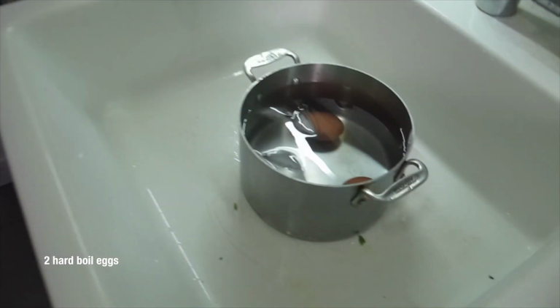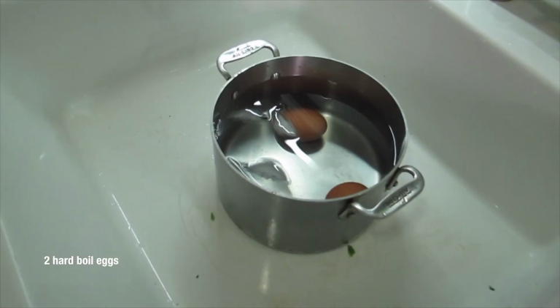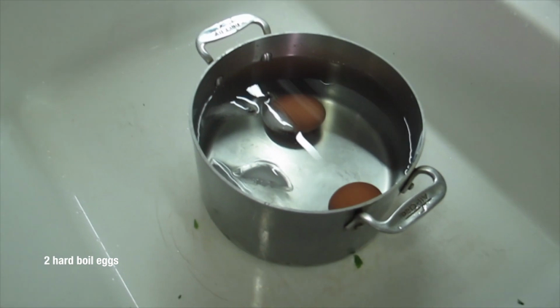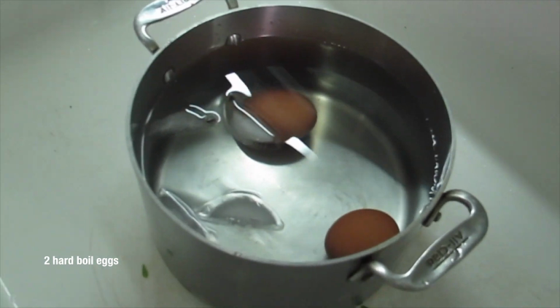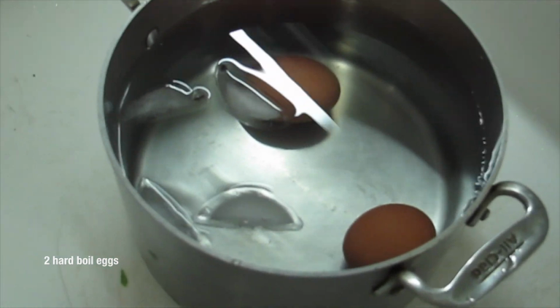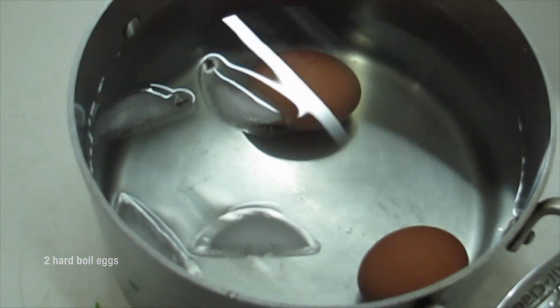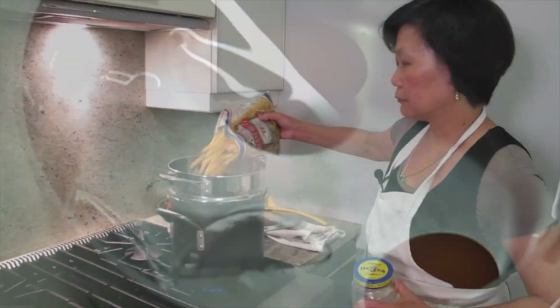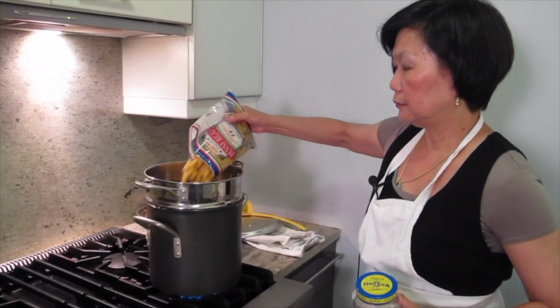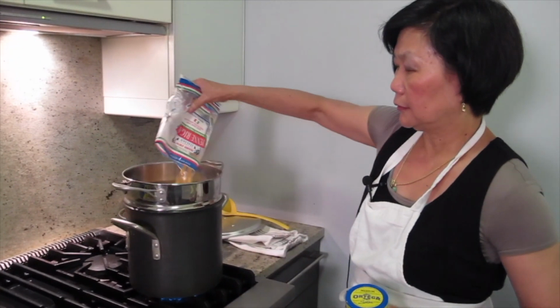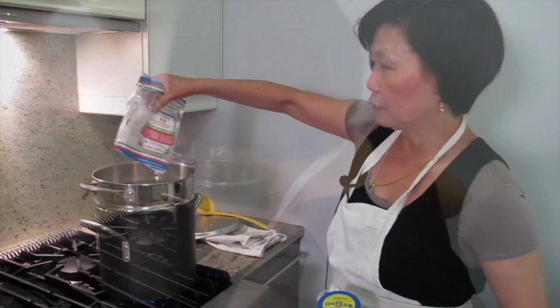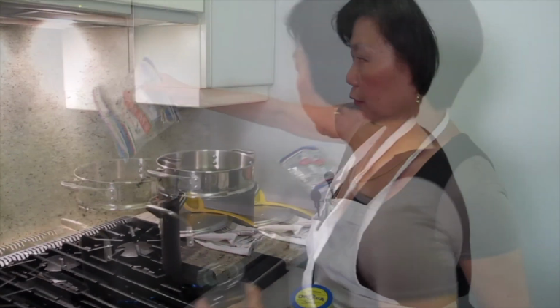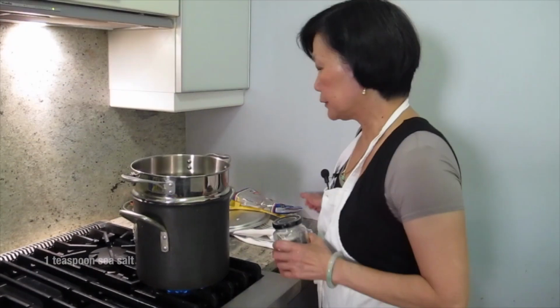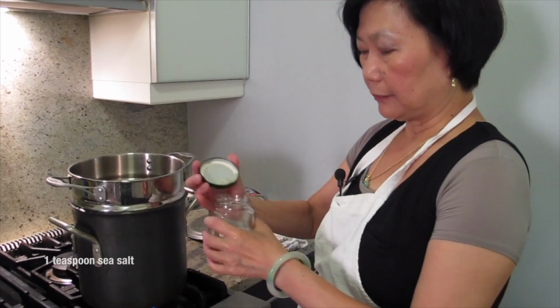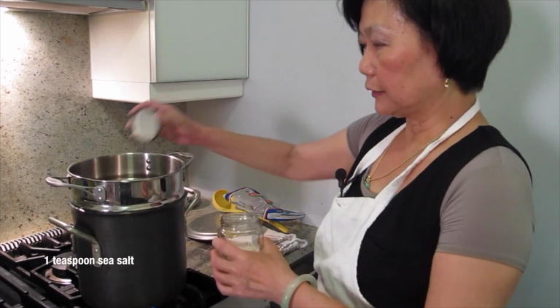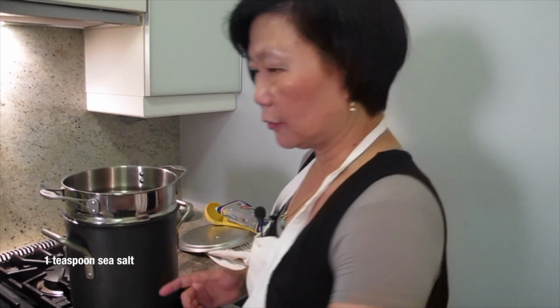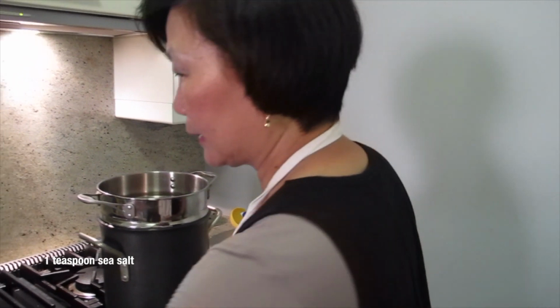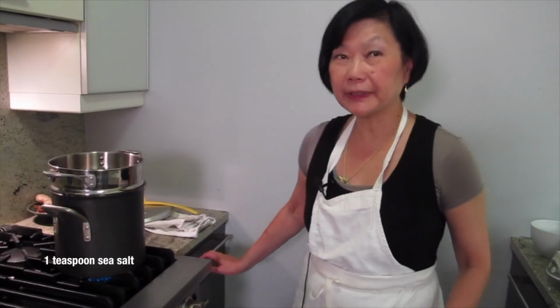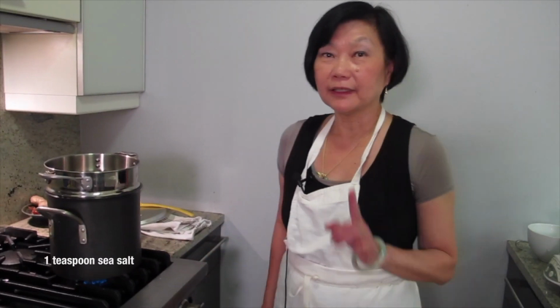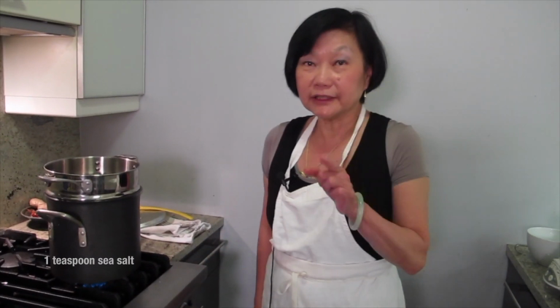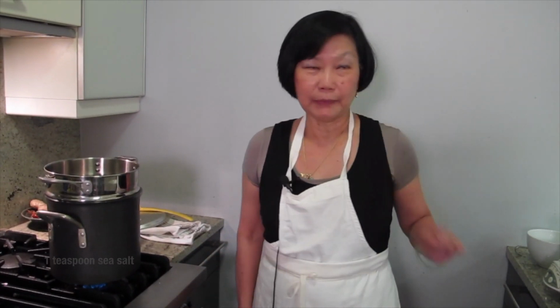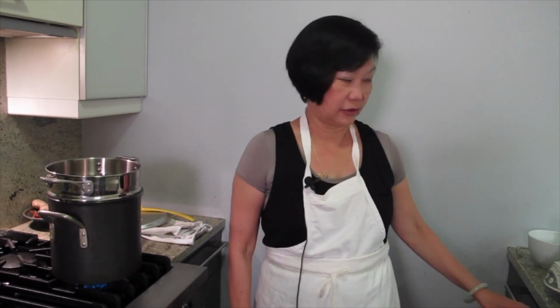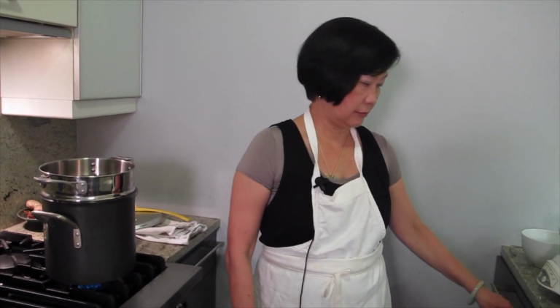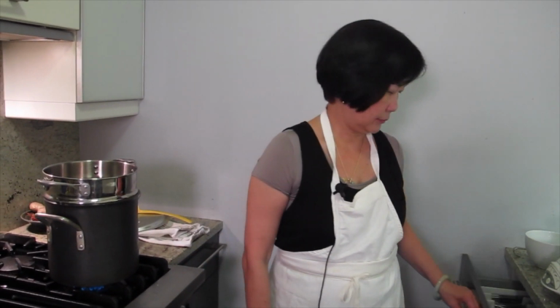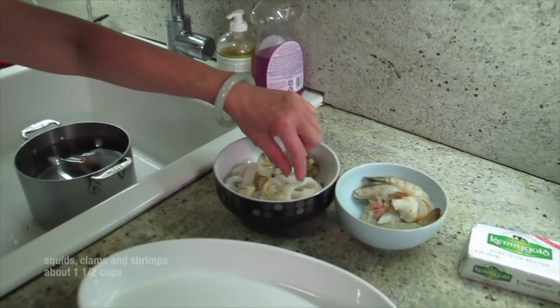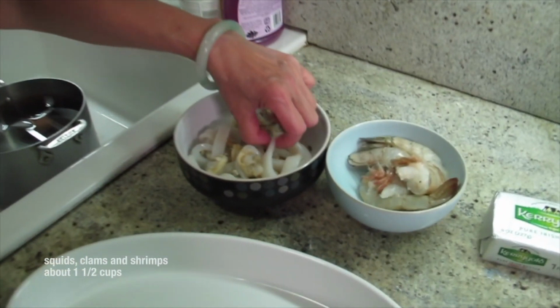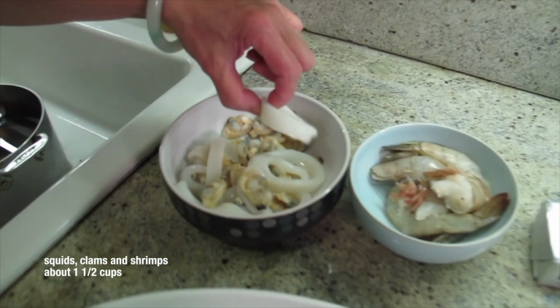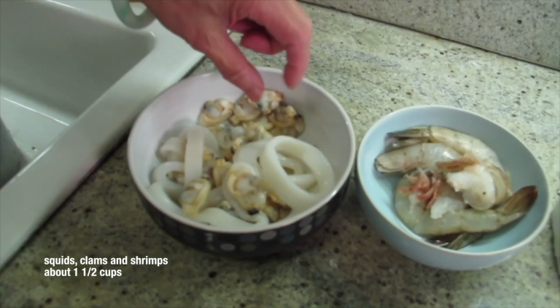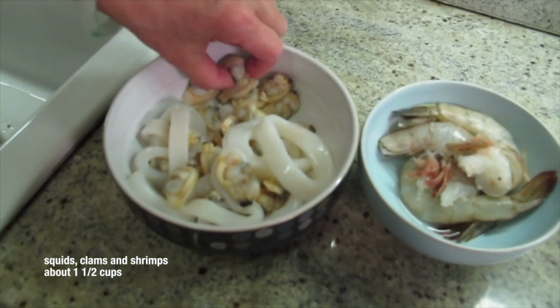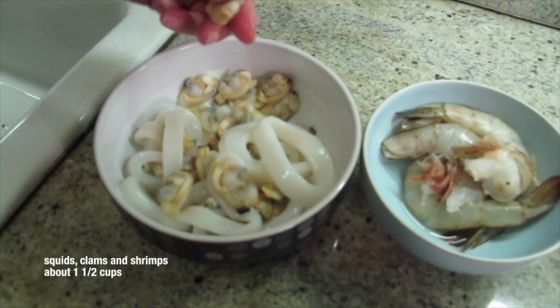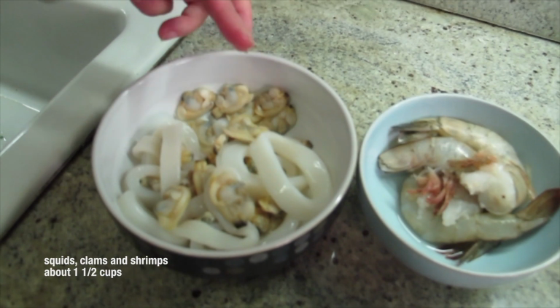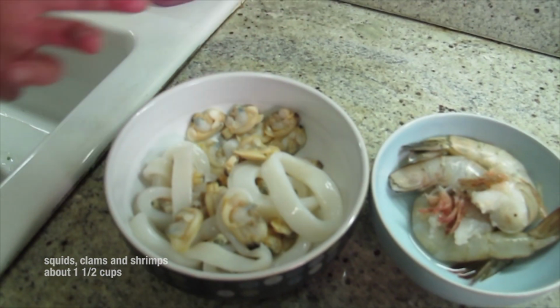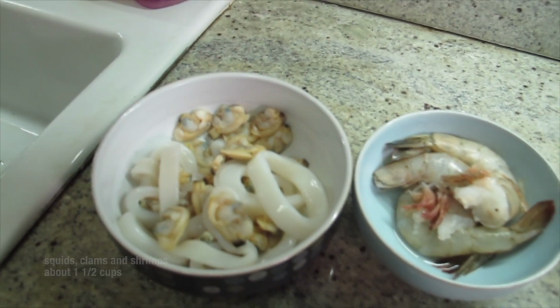I put two eggs in it. I put them in ice water so the shell can come off easy. I'm gonna put some salt. We're making seafood mac and cheese with shrimp, squid, and clam. You can put anything in it.